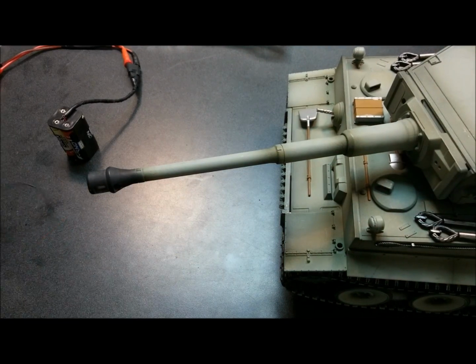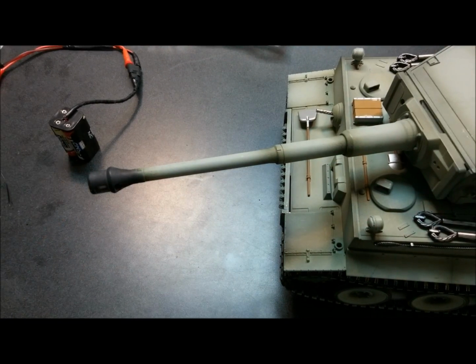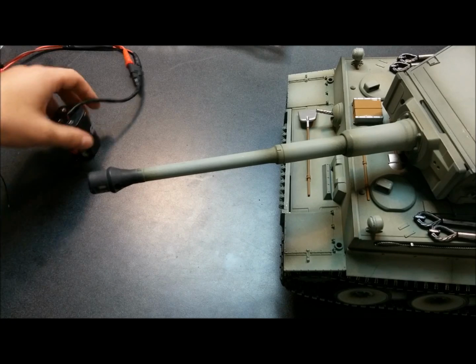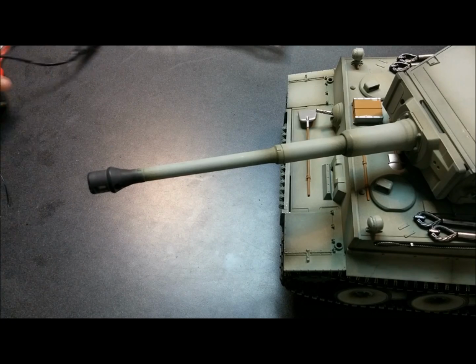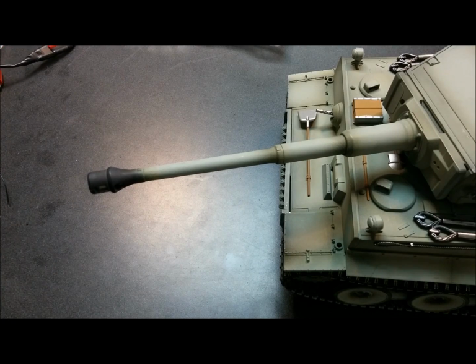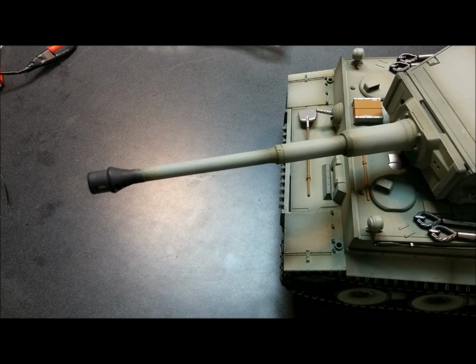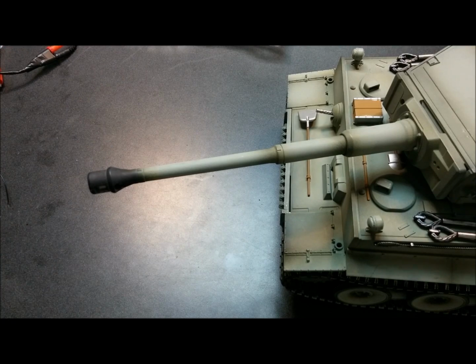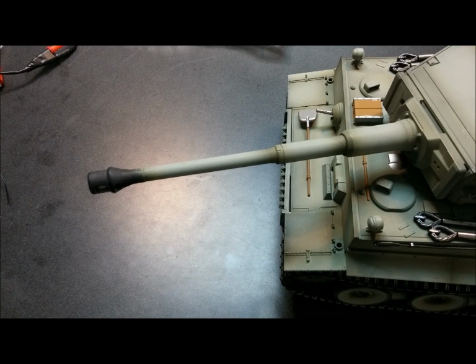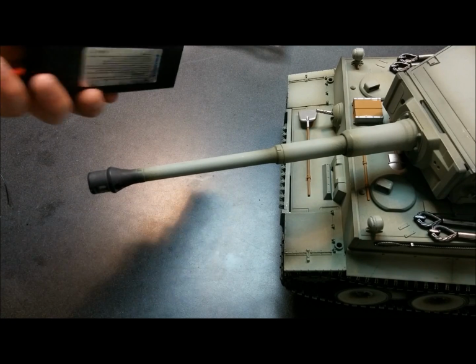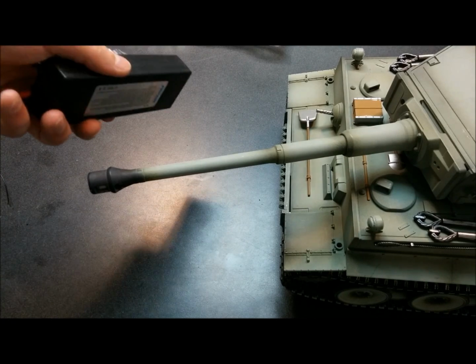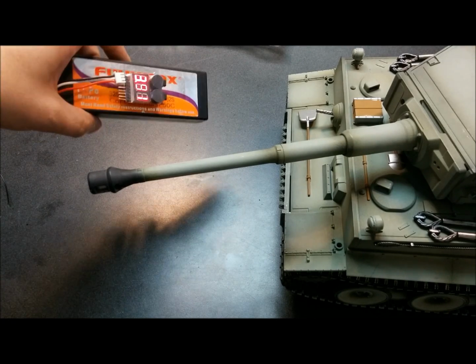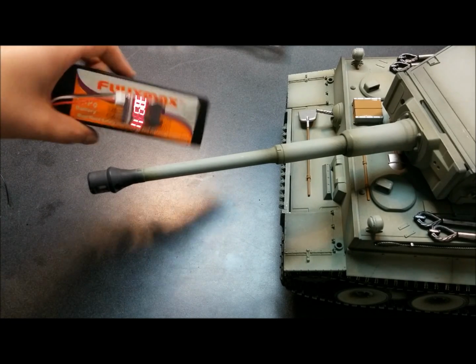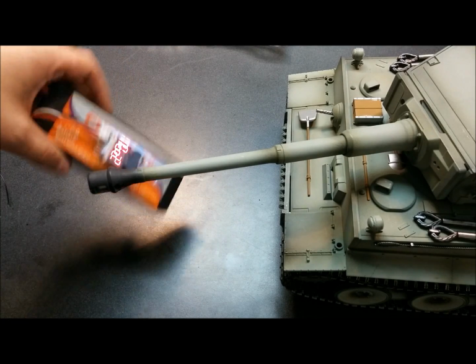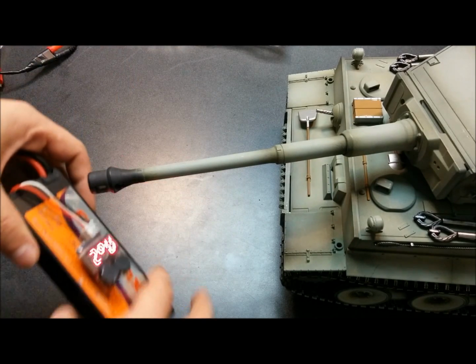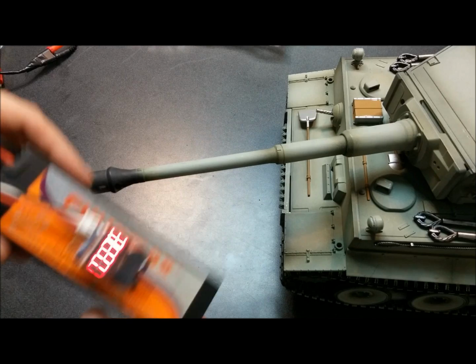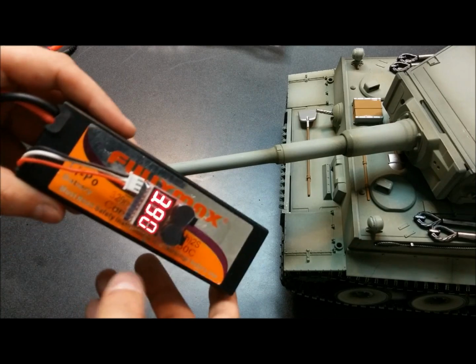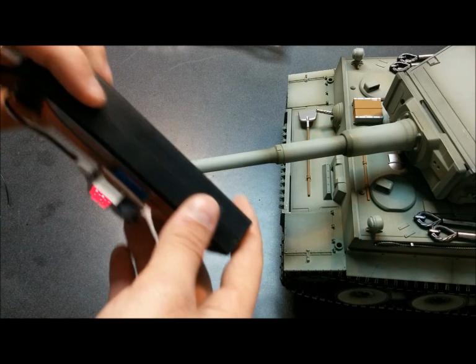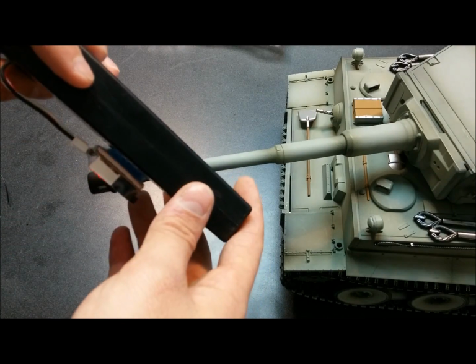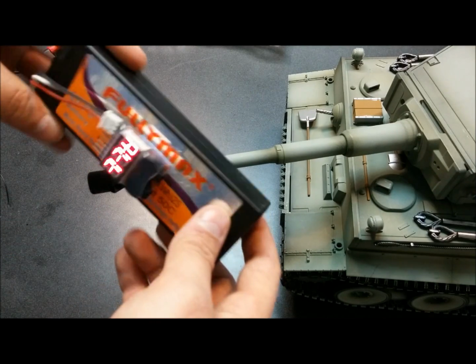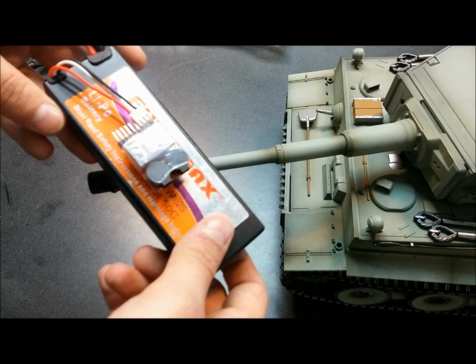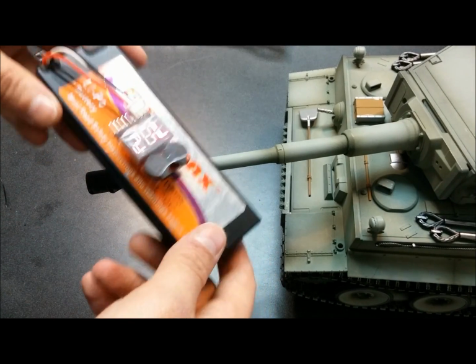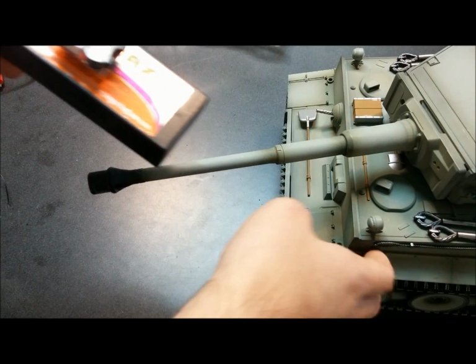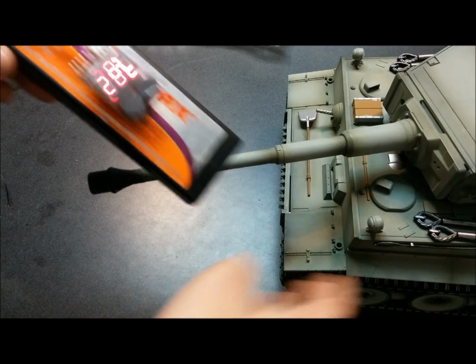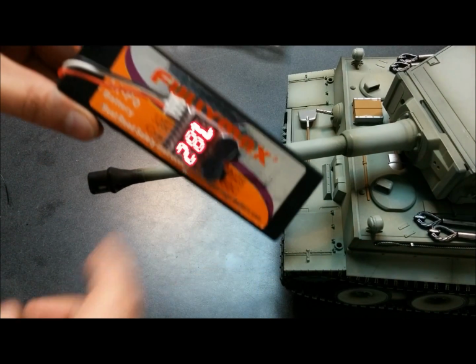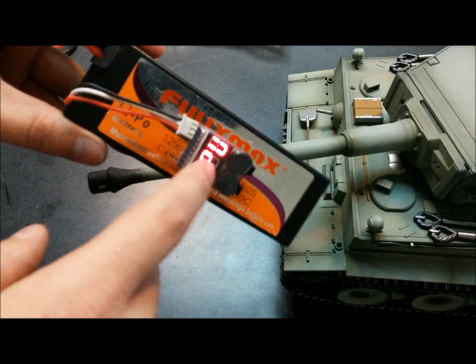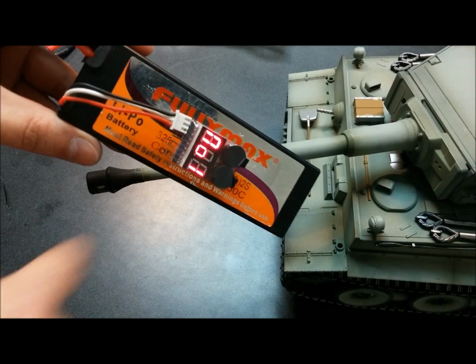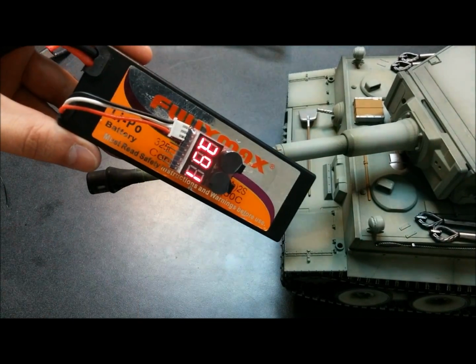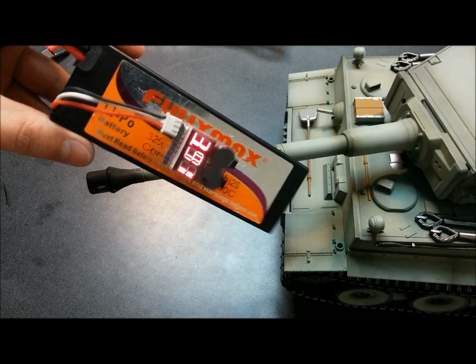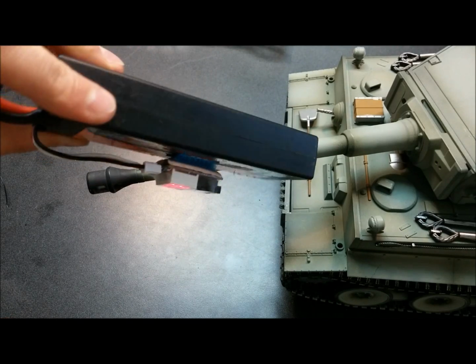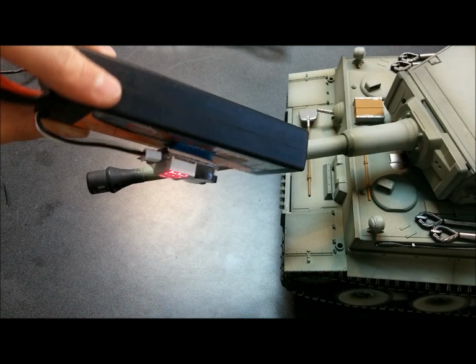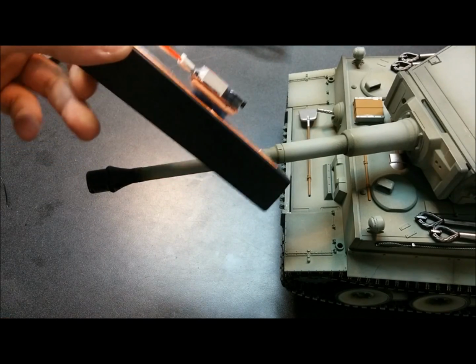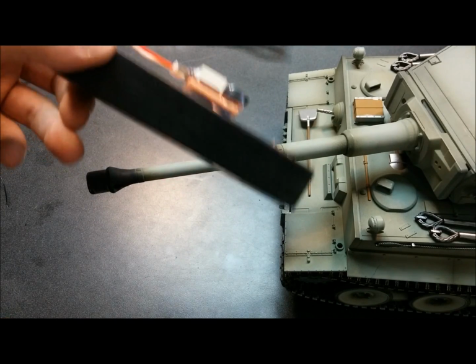We've got our battery here — this is a LiPo. It comes stock with a nickel metal hydride, but I've swapped it. Make sure you run a little voltage alarm here. I've just got a Velcro mount, nothing special.